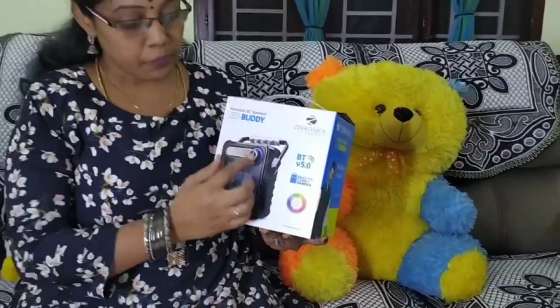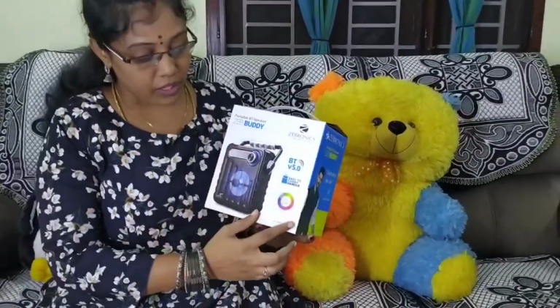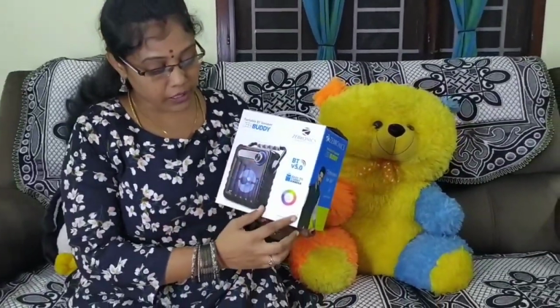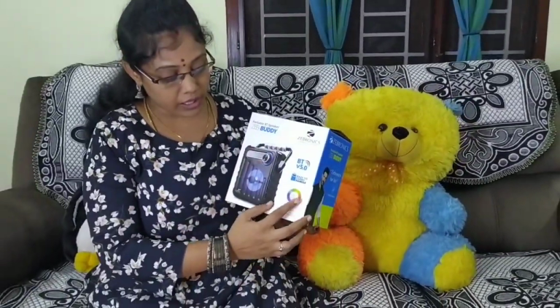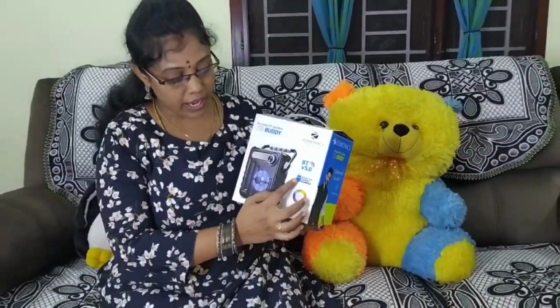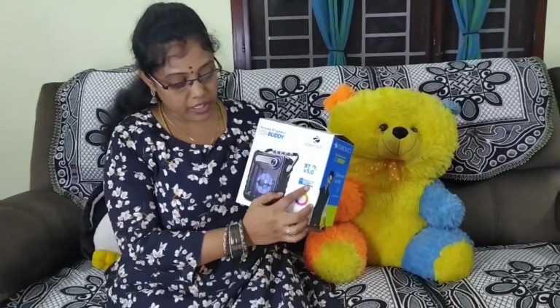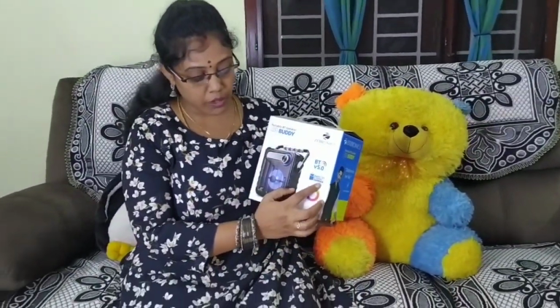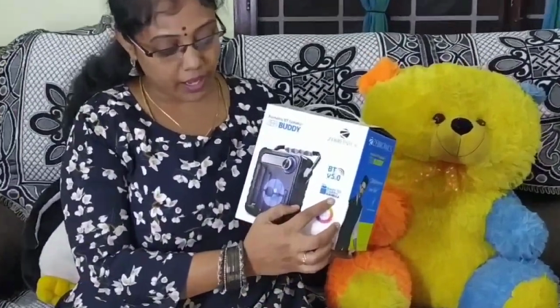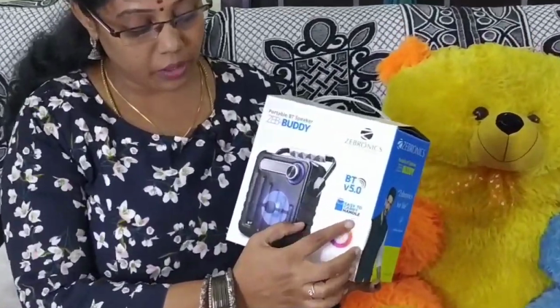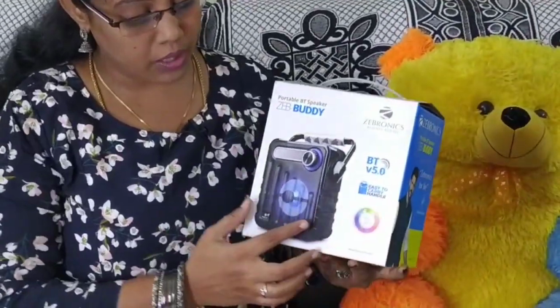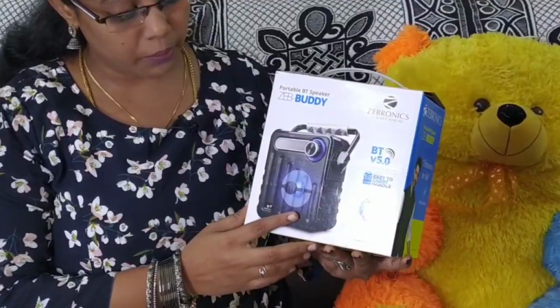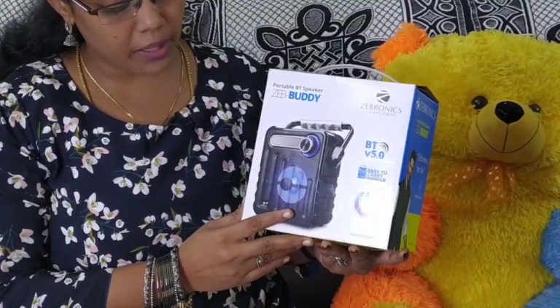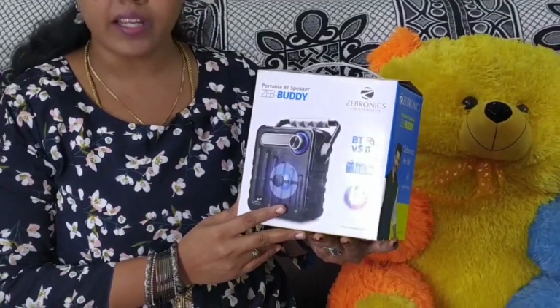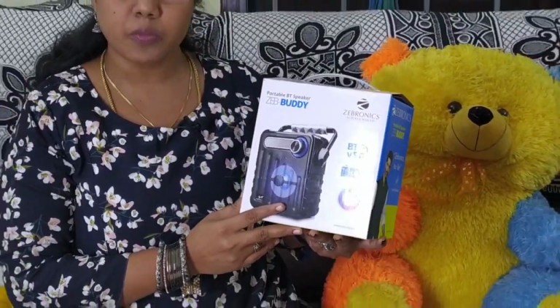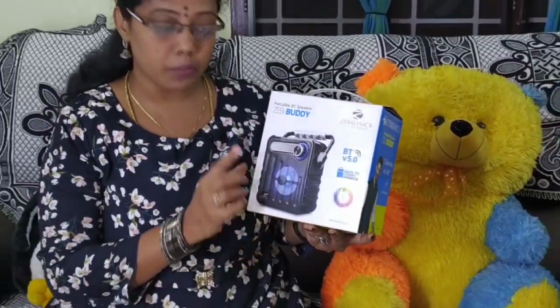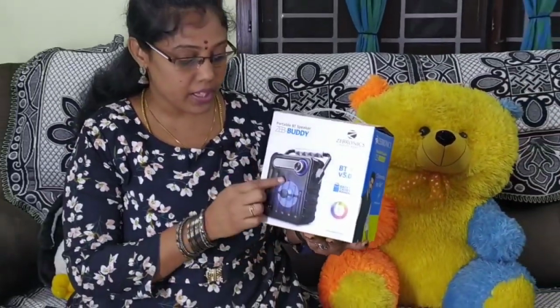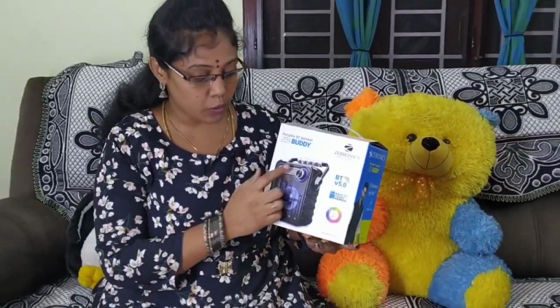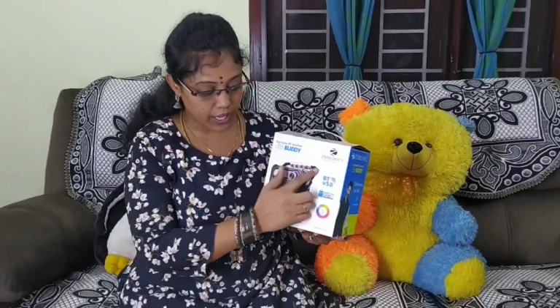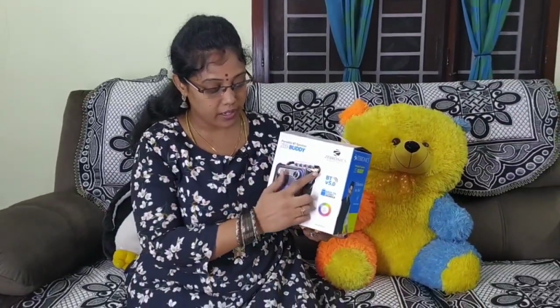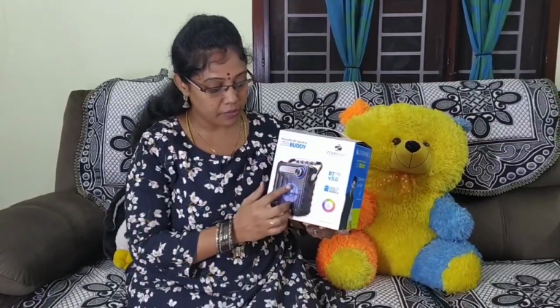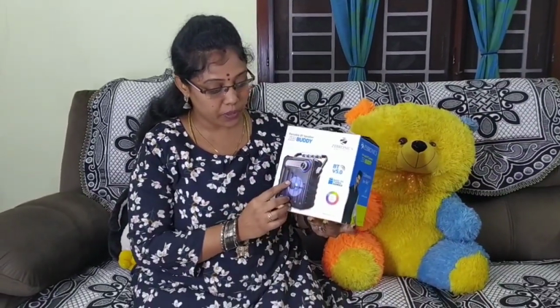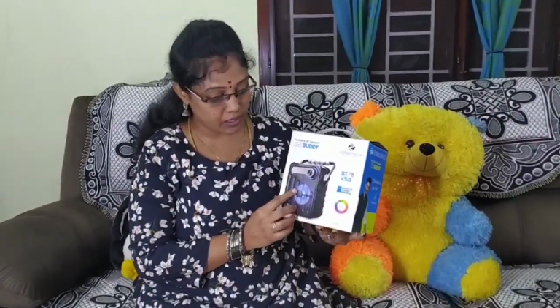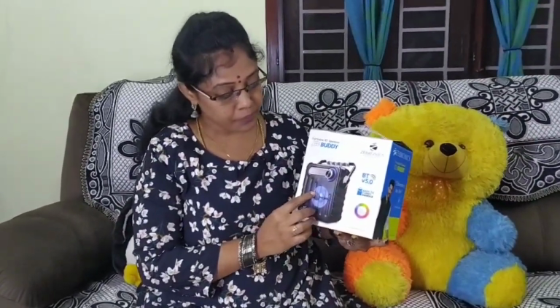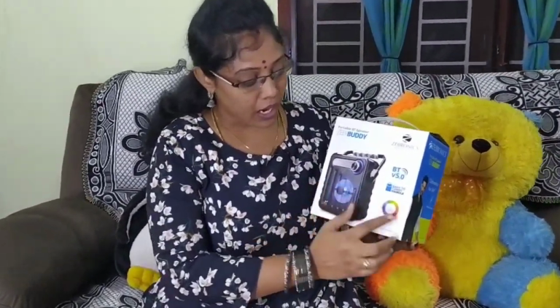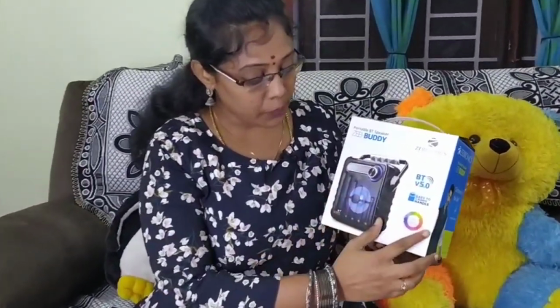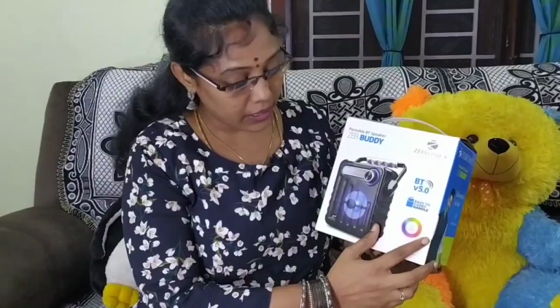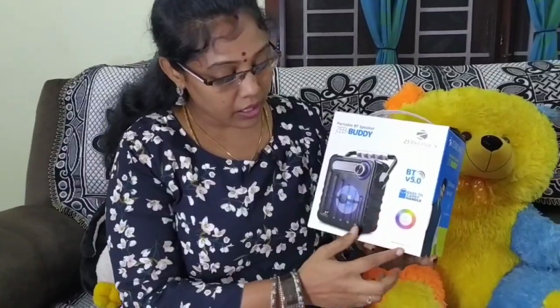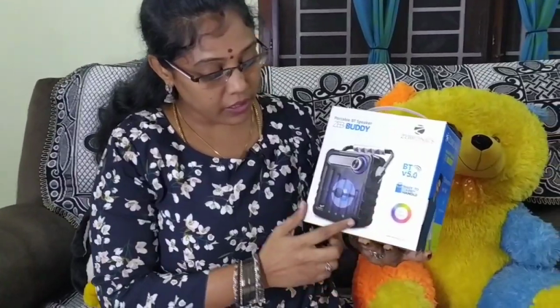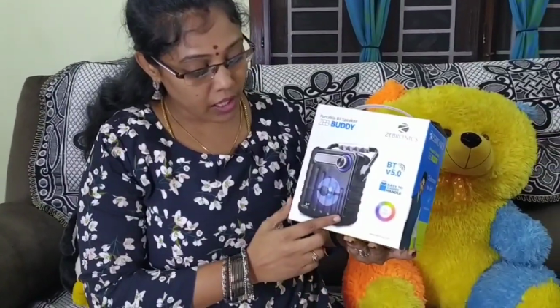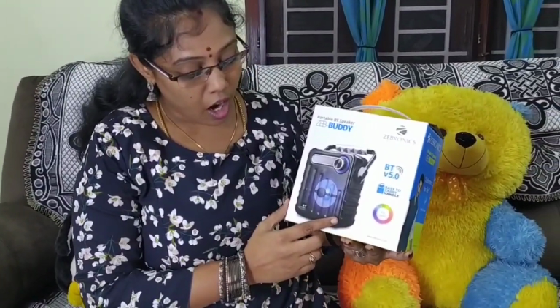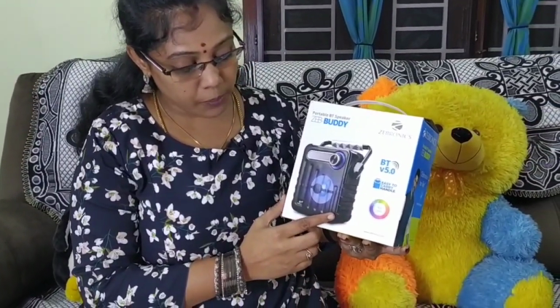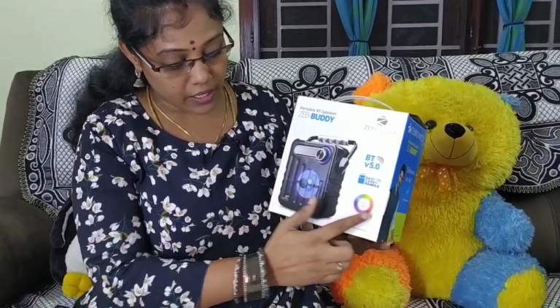This handle is easy to handle and very easy to carry. It also has RGB lights.